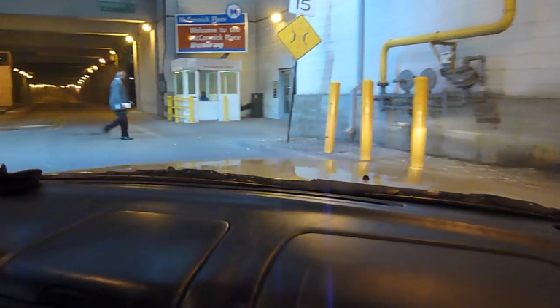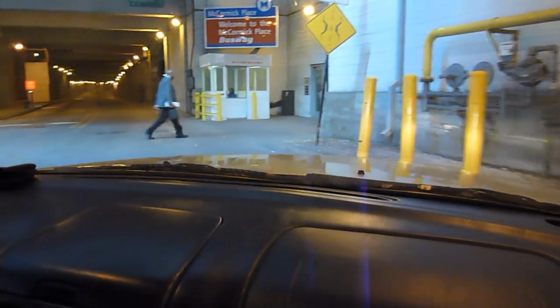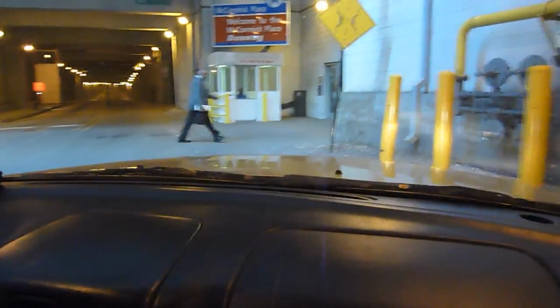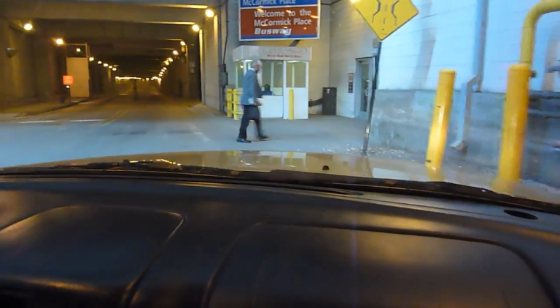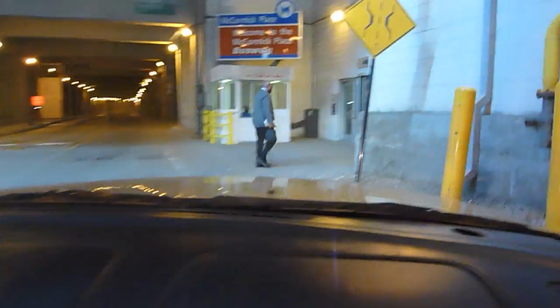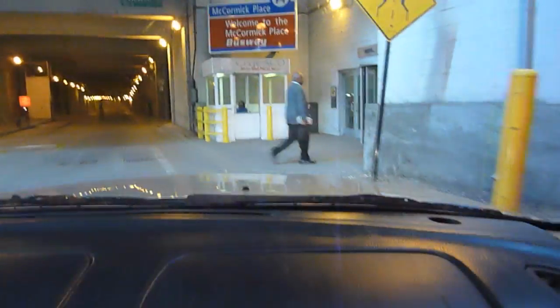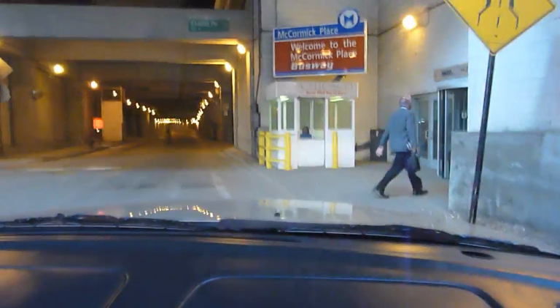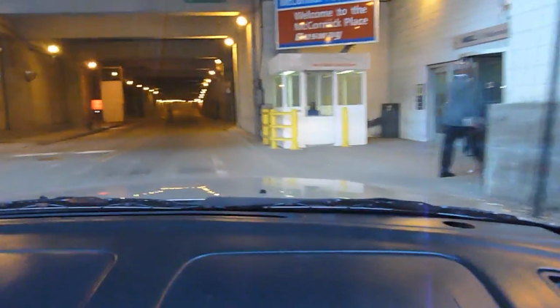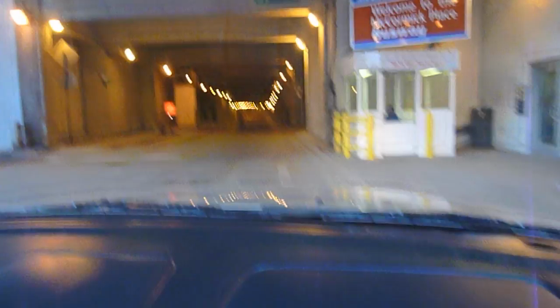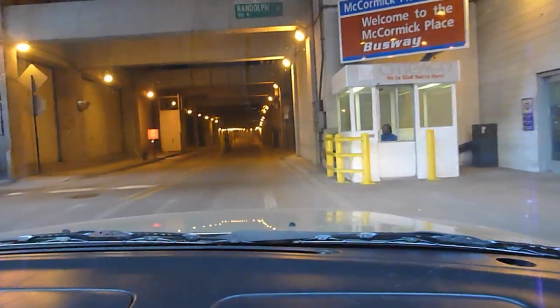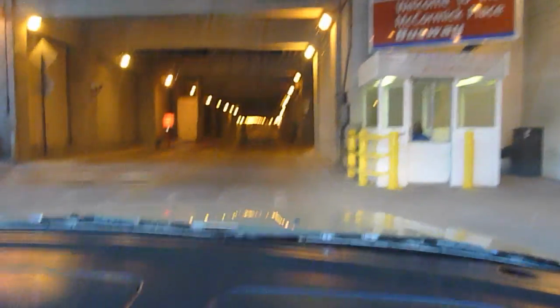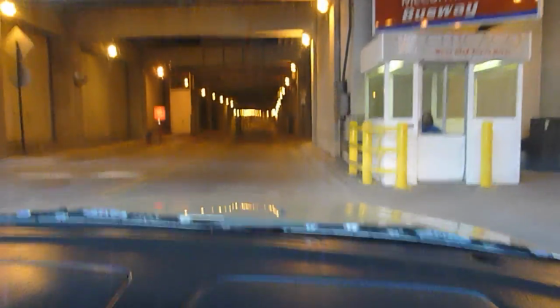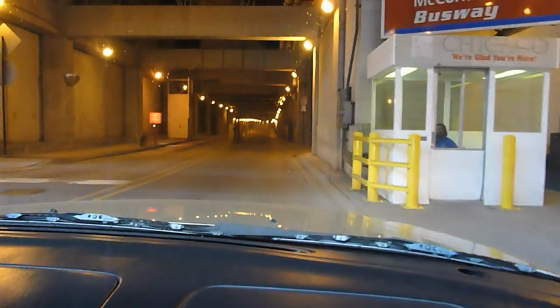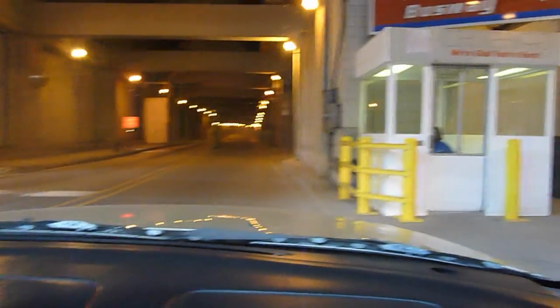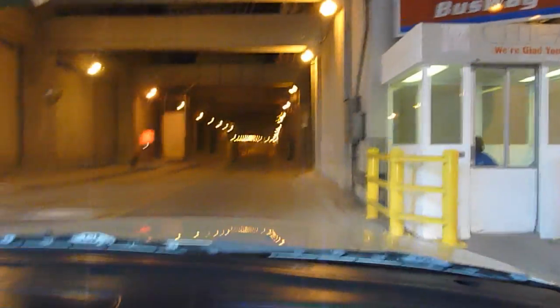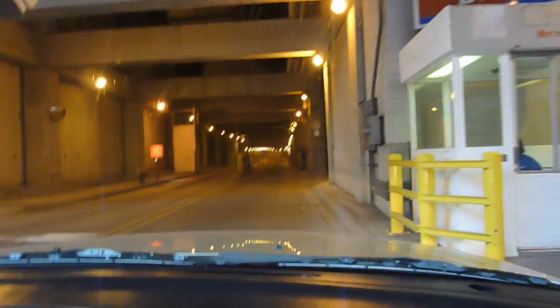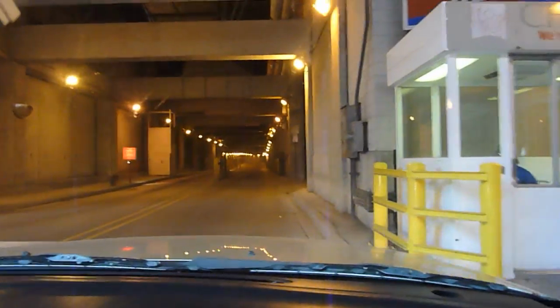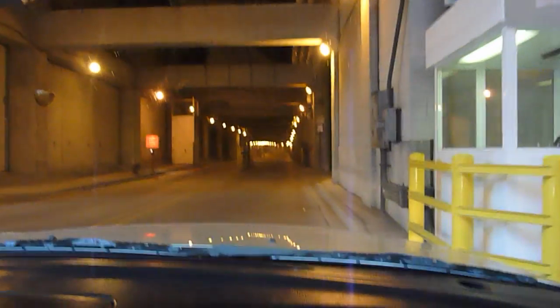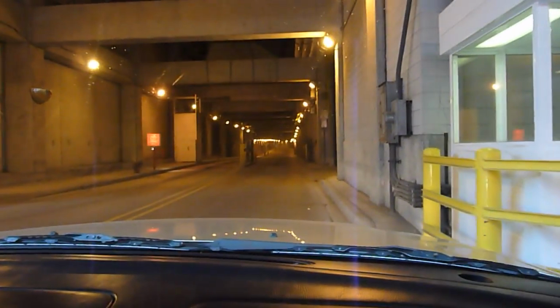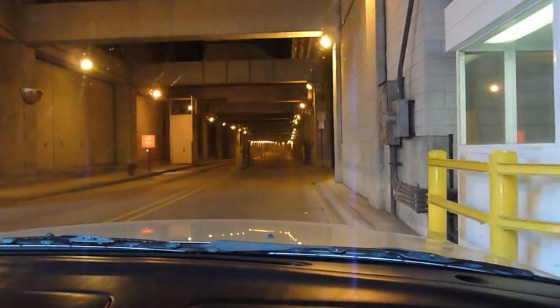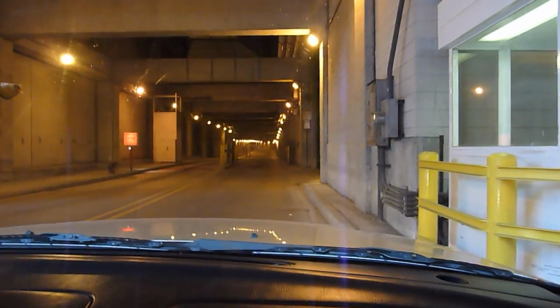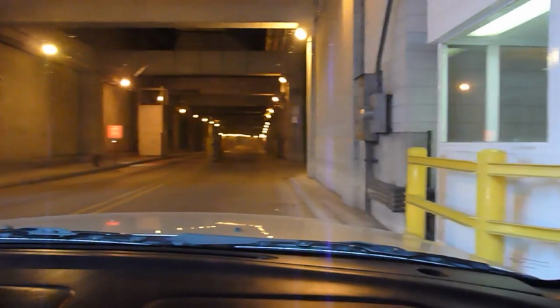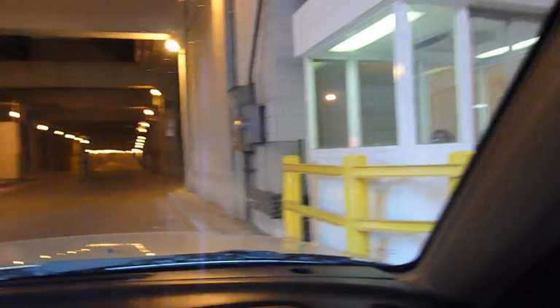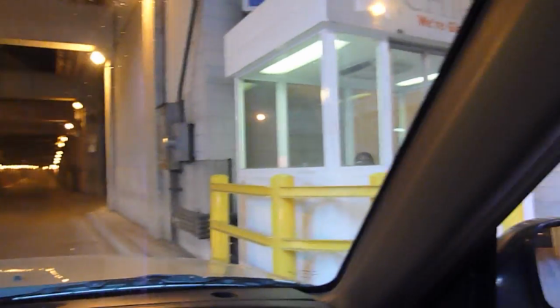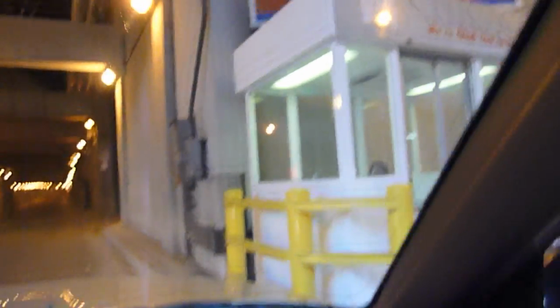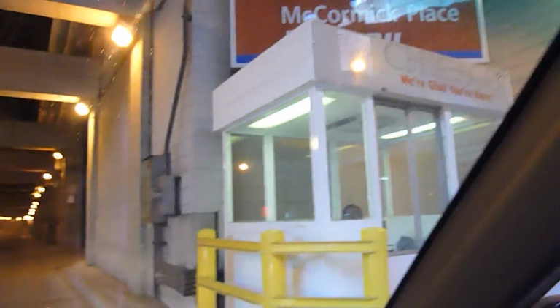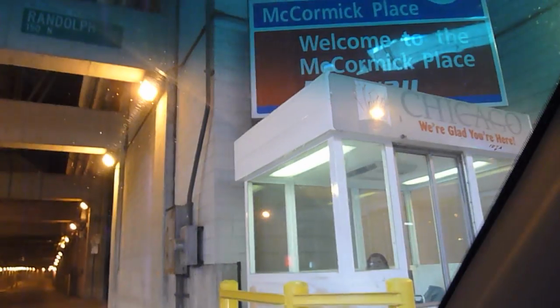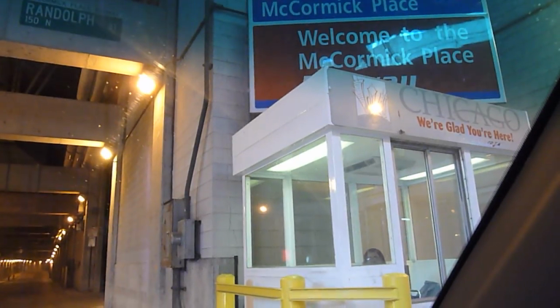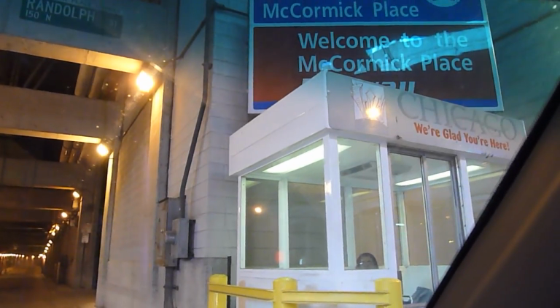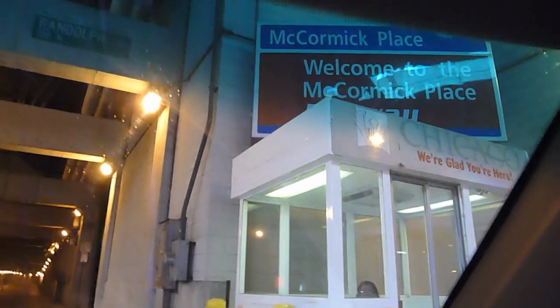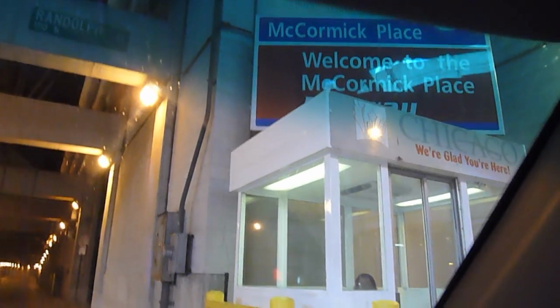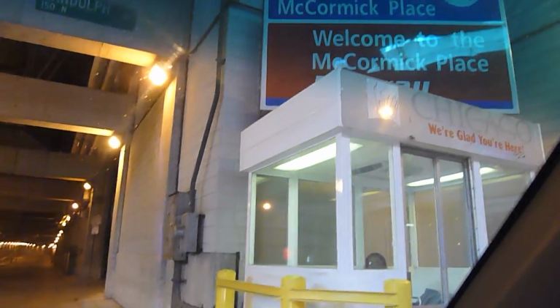Try not to hit anybody. Pull over to the right side of the street by the guard house. Get out of the car, and very politely speak to your guard and tell them you're going to the Art Institute loading dock, and they'll let you in just like that.